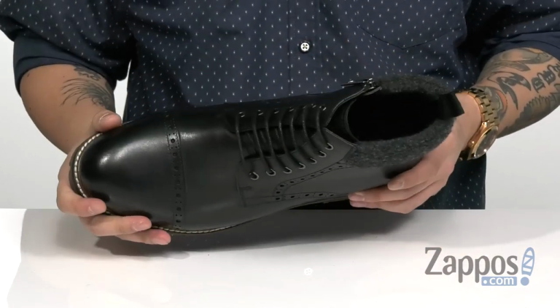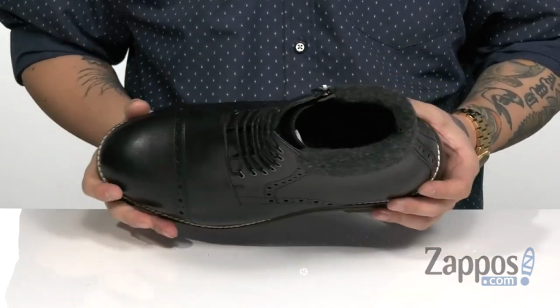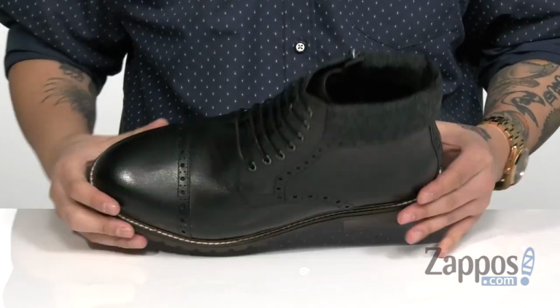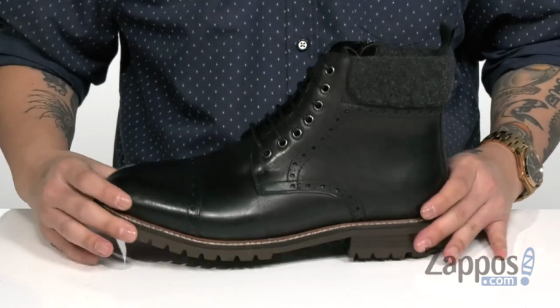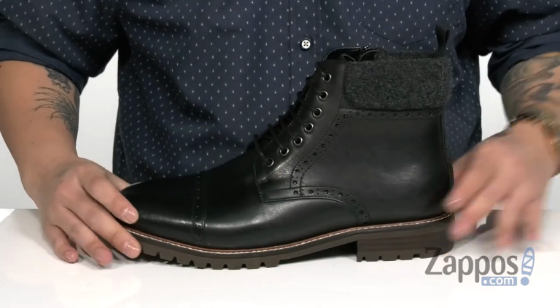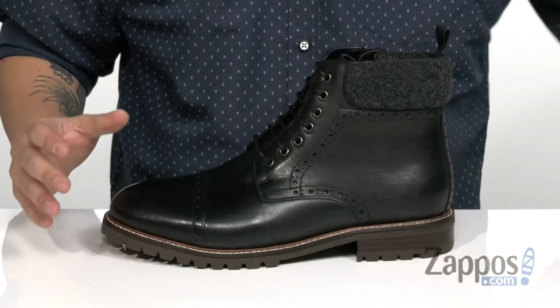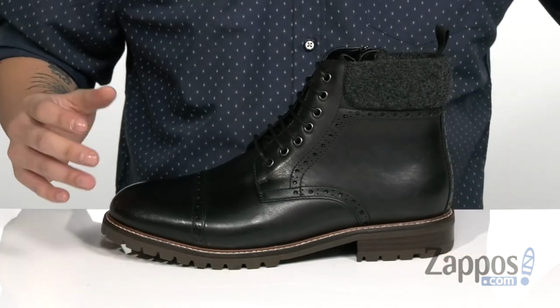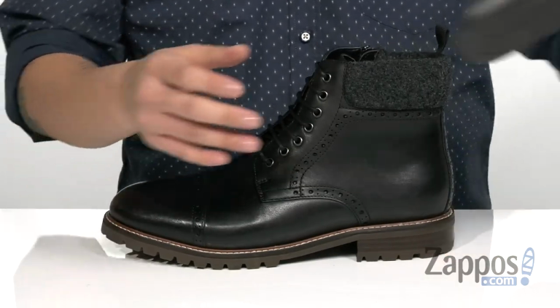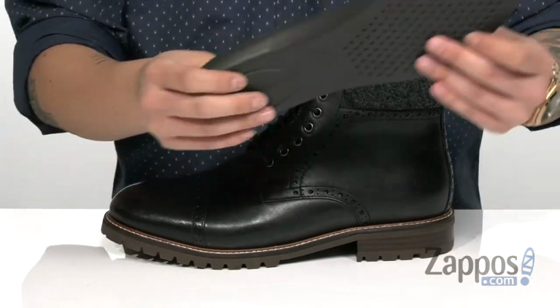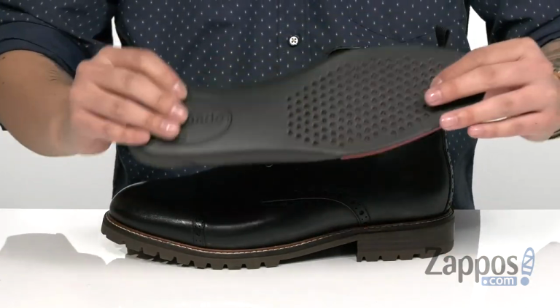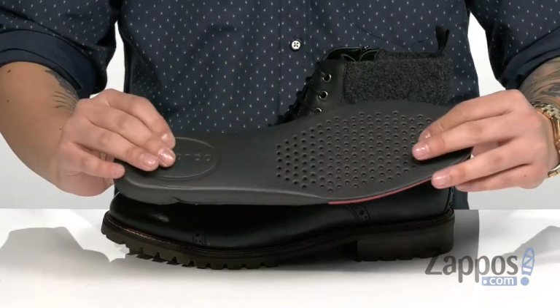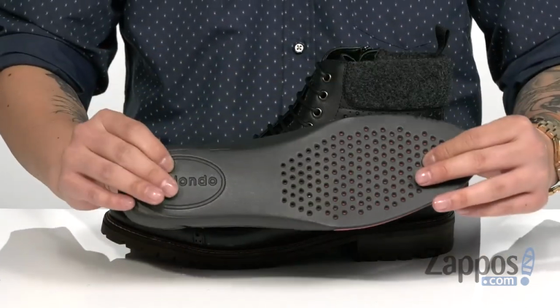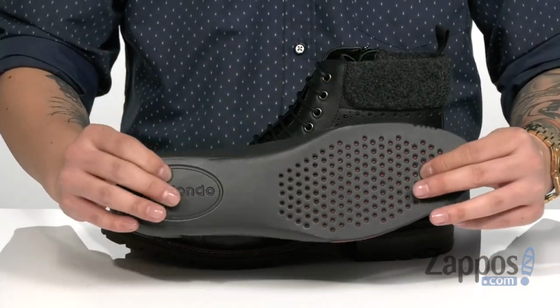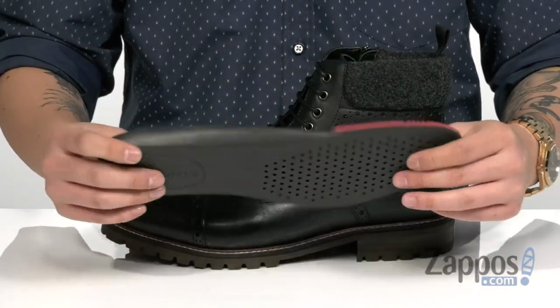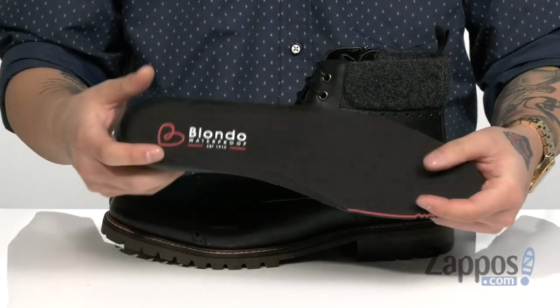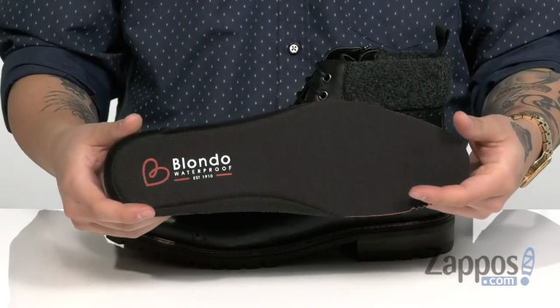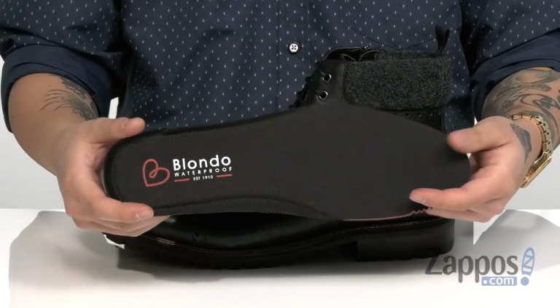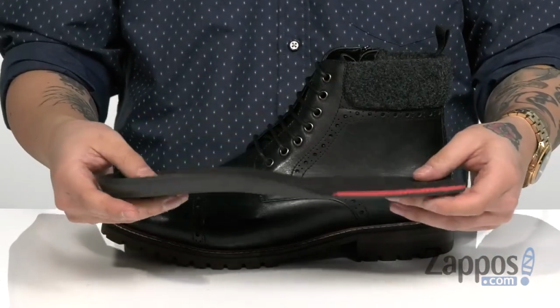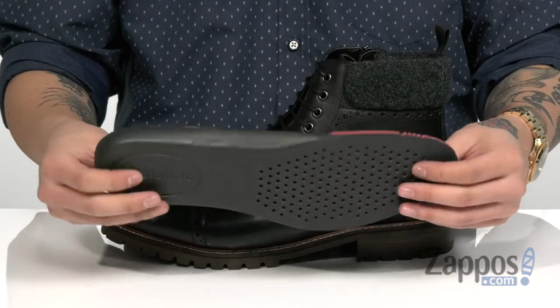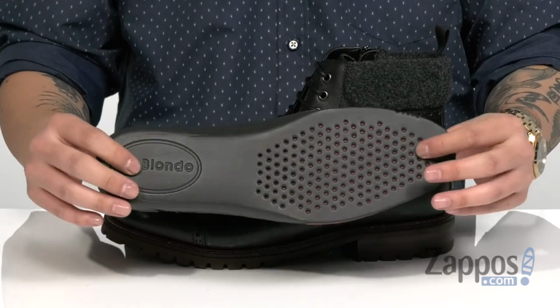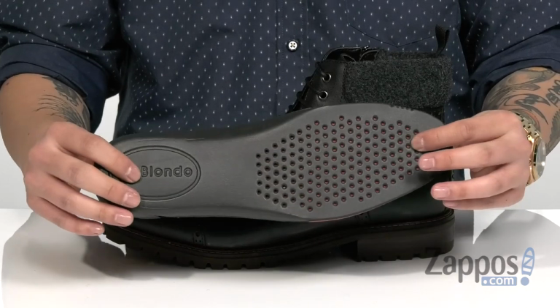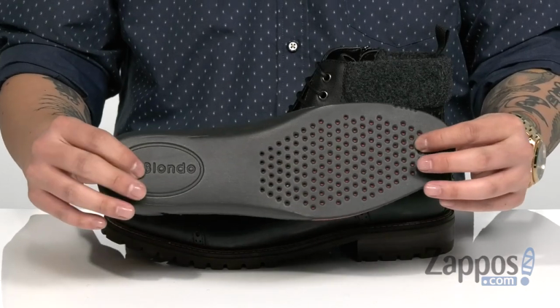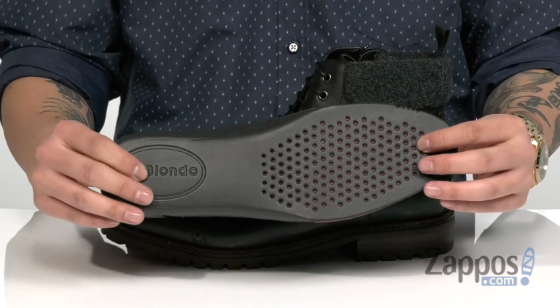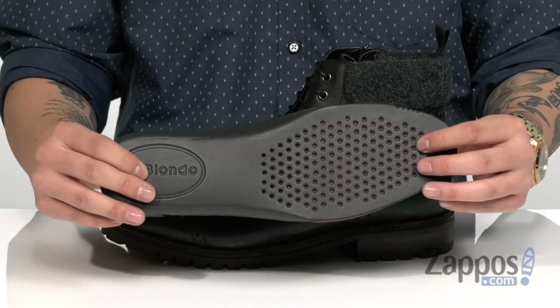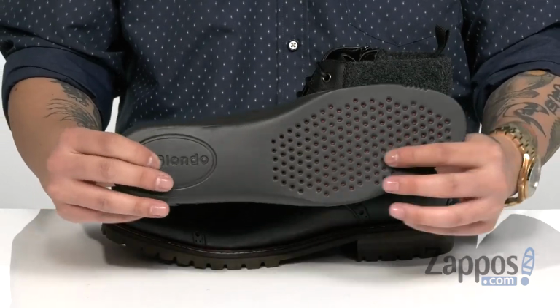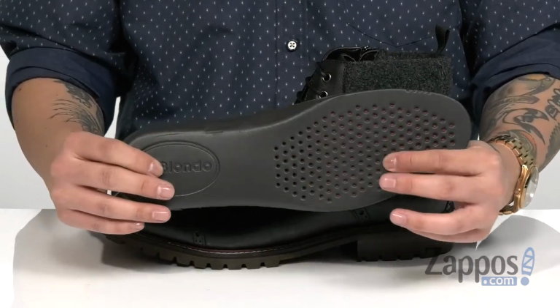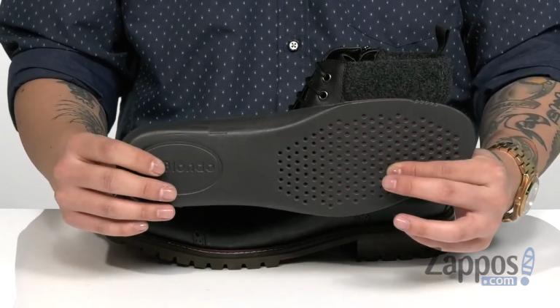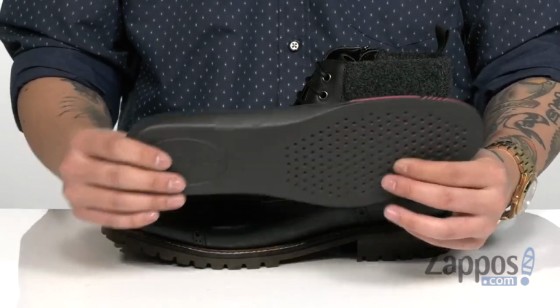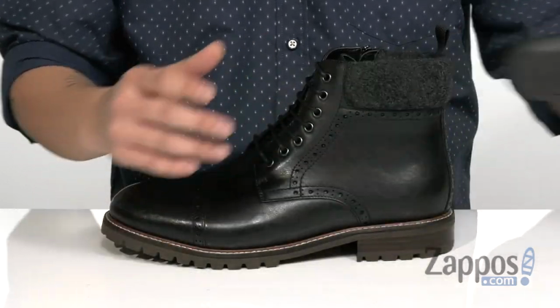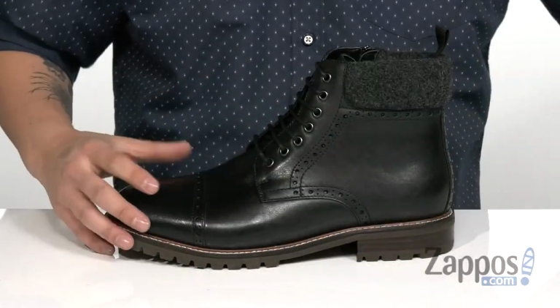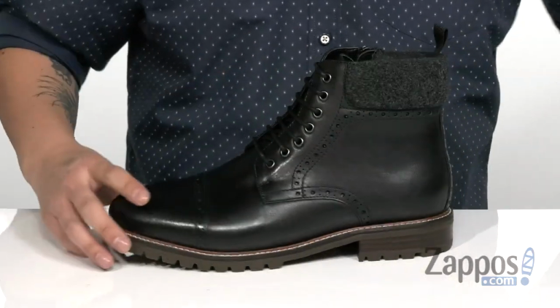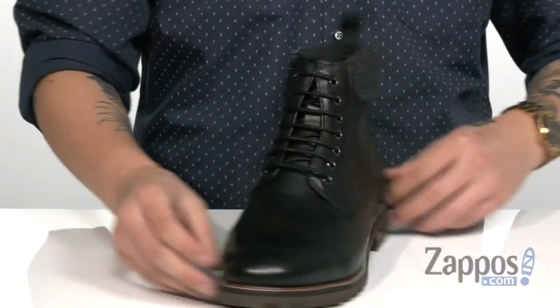A soft felt lining along with fabric is going to keep you warm and cozy. A removable cushion footbed is padded right where you need it to provide excellent shock absorption. You've also got extra cushioning in the heel area and forefoot area as well.